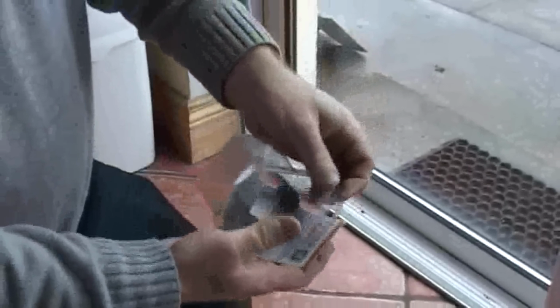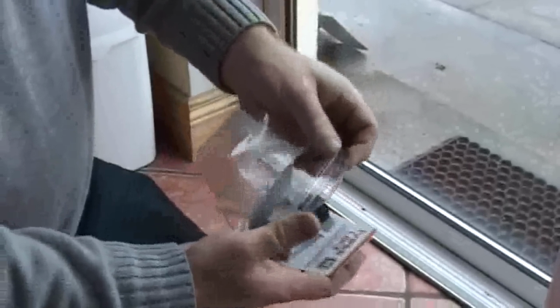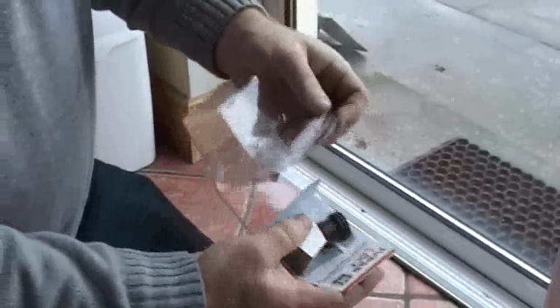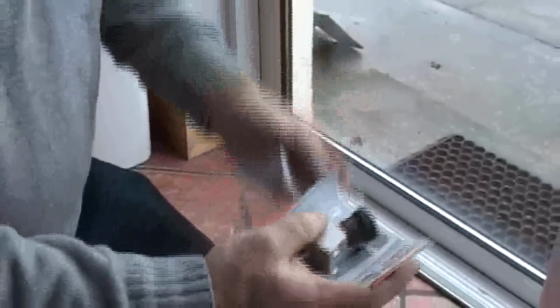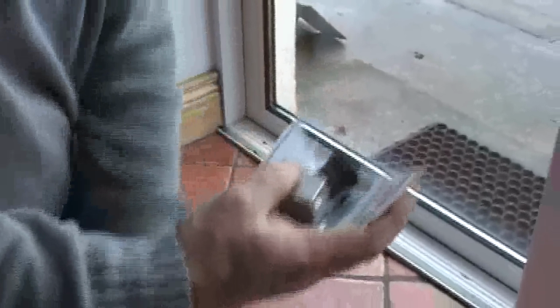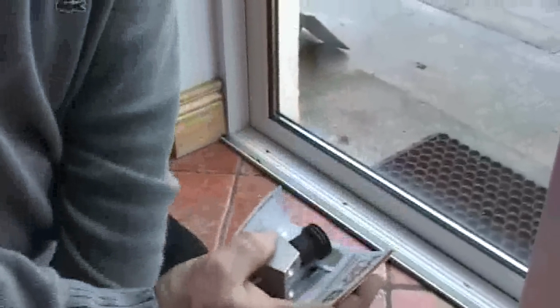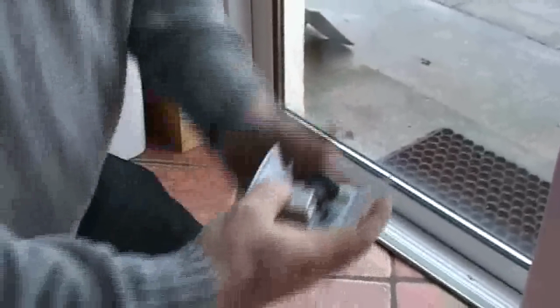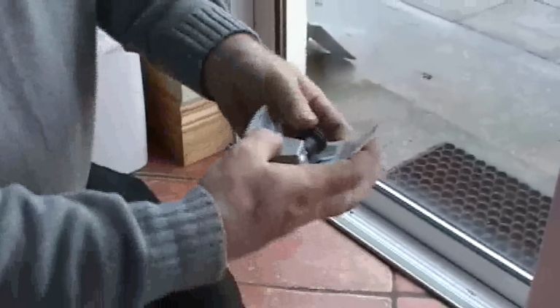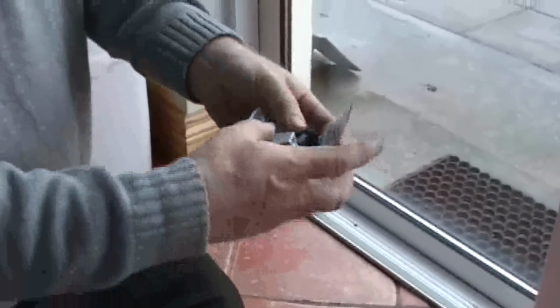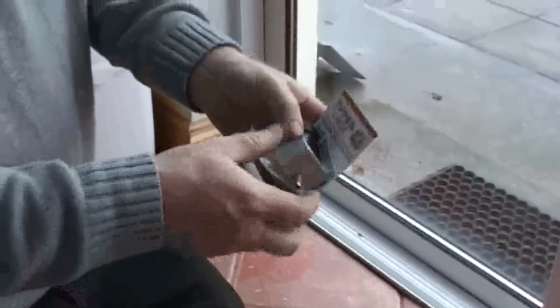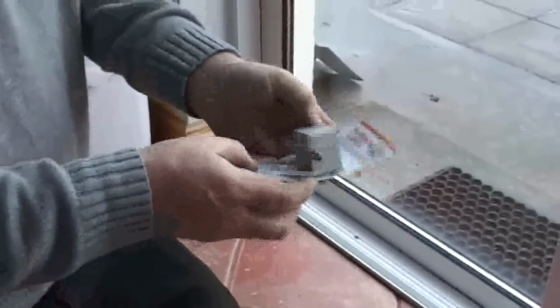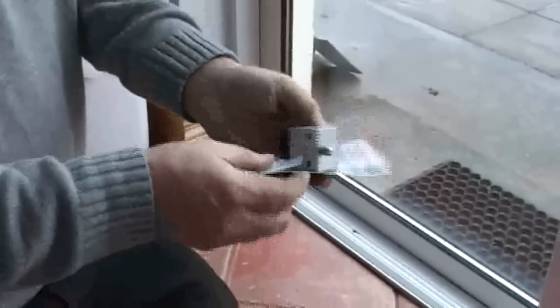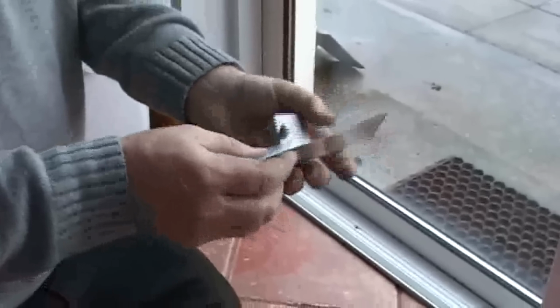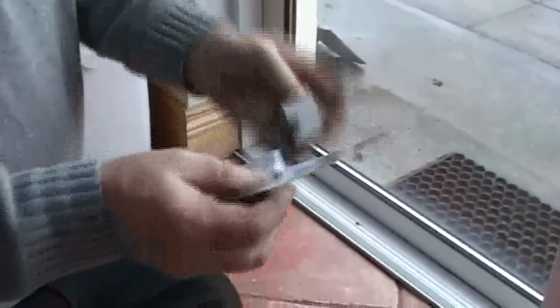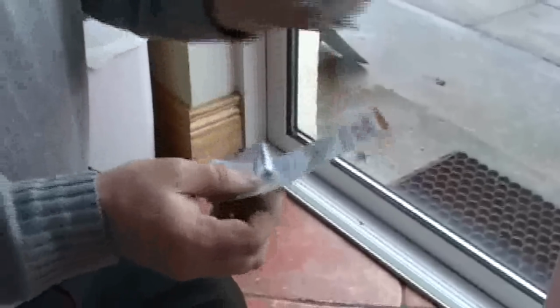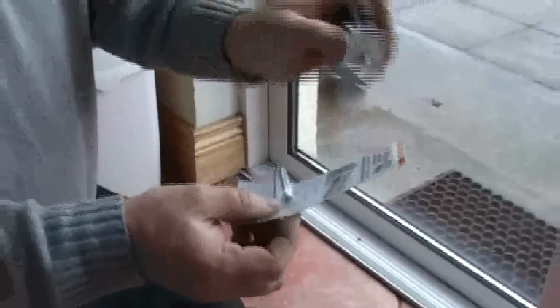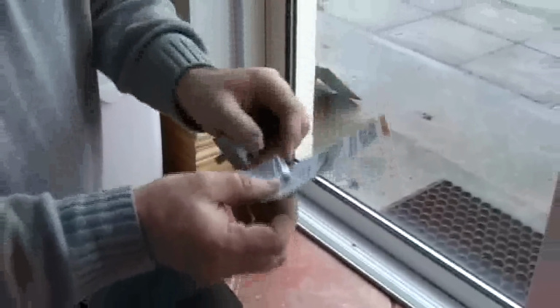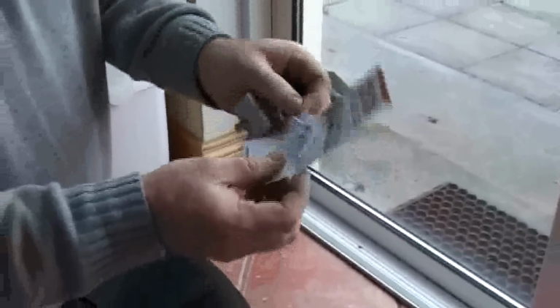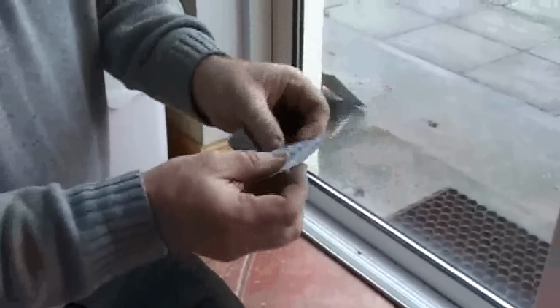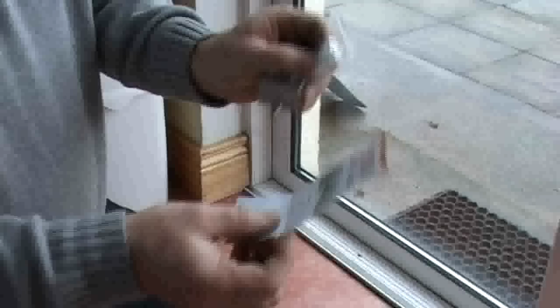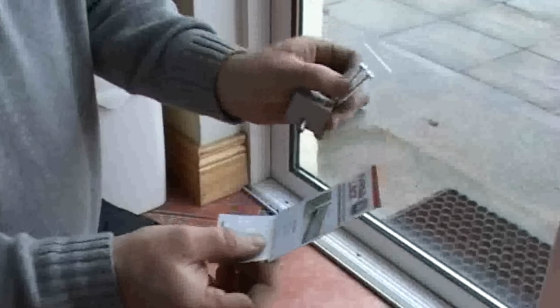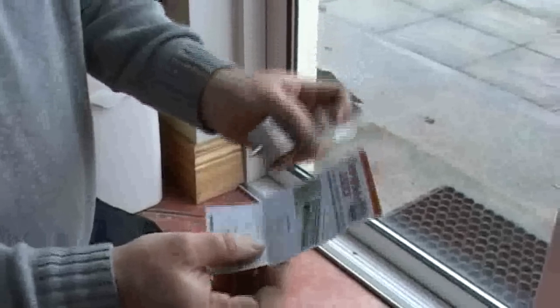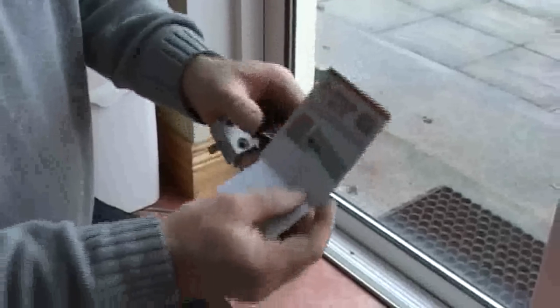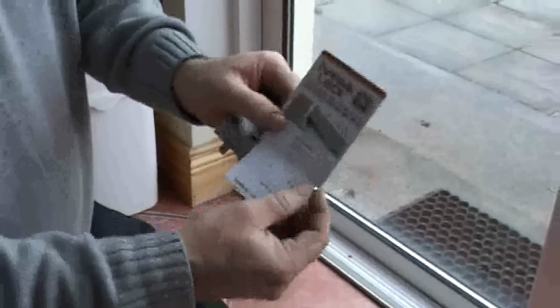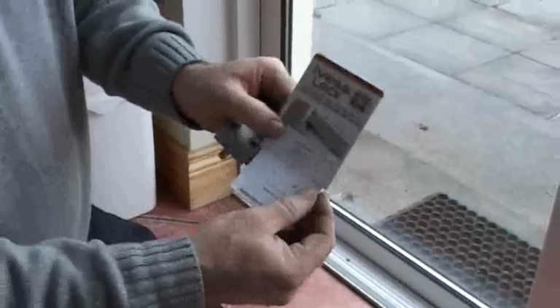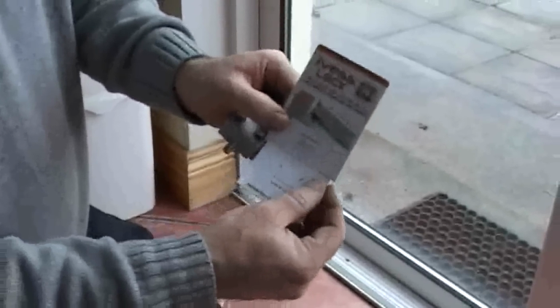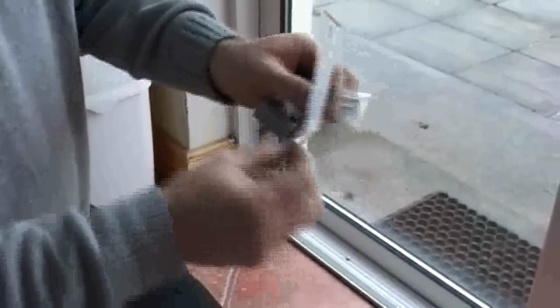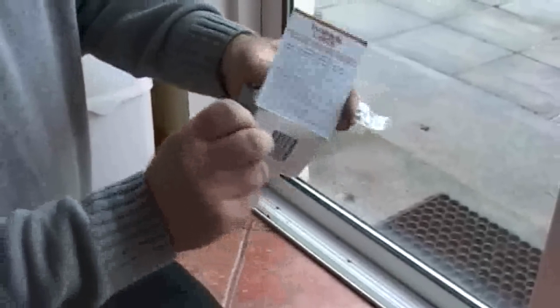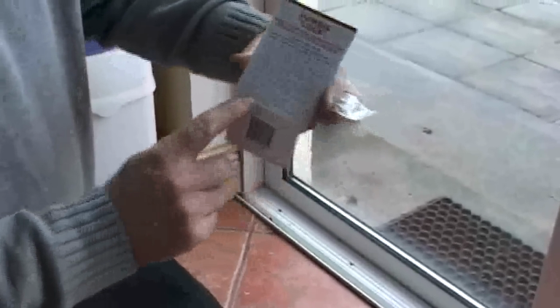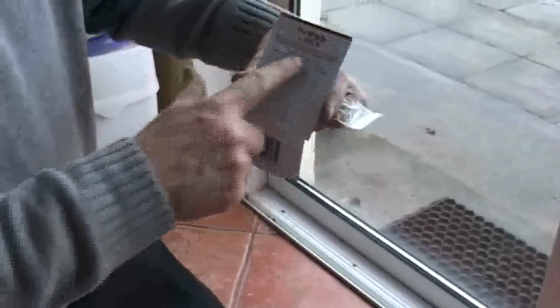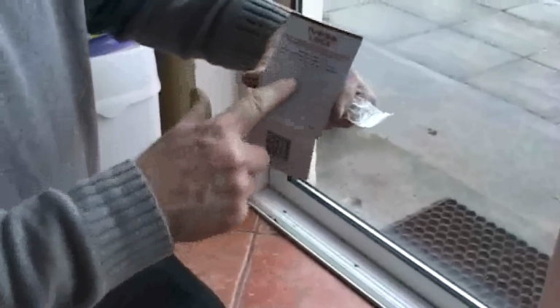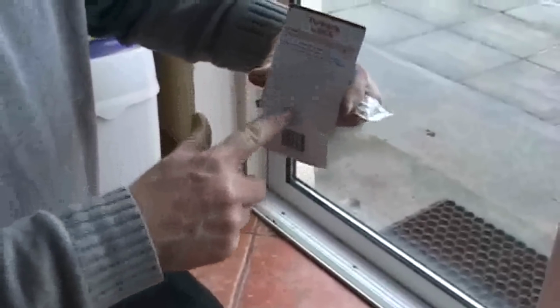Take out the lock, two screws, and template instructions.